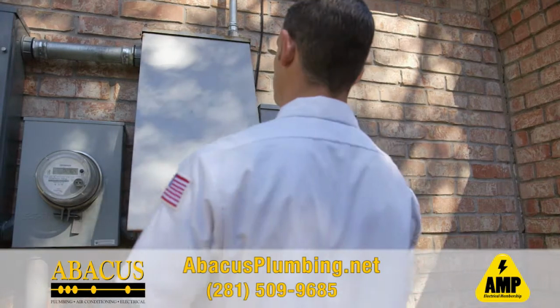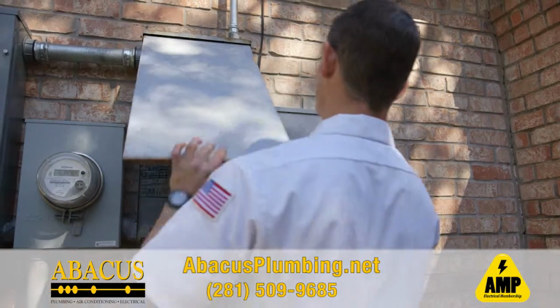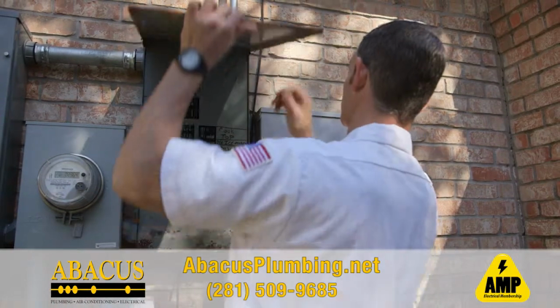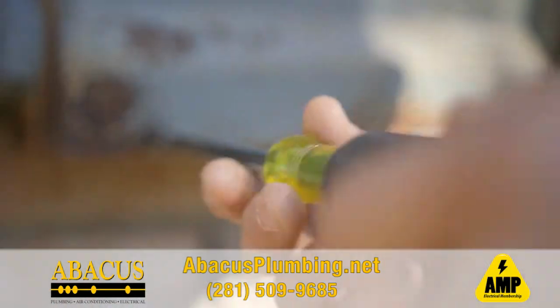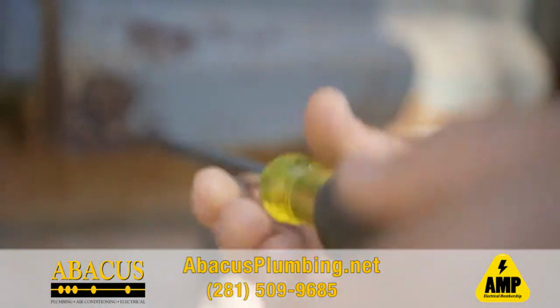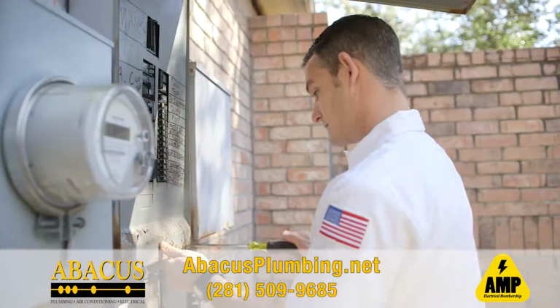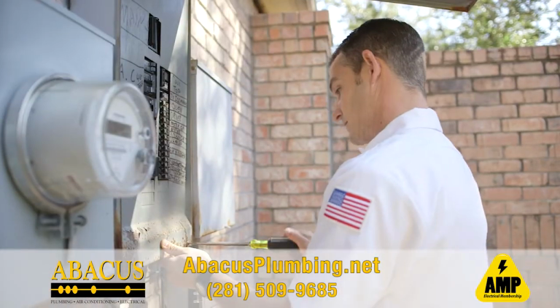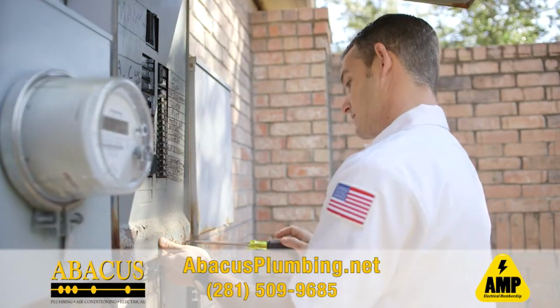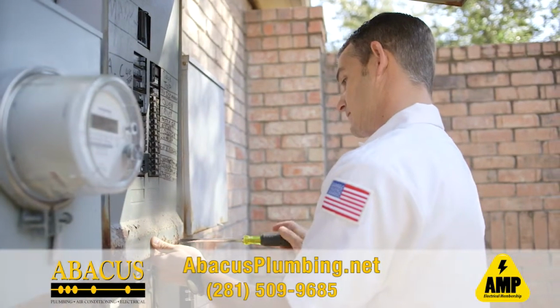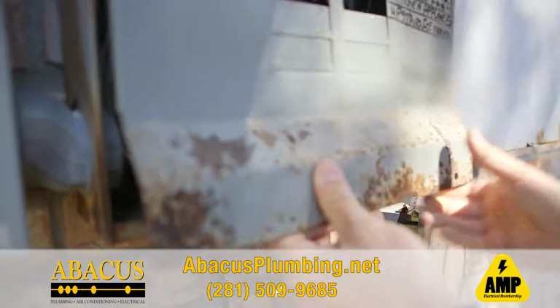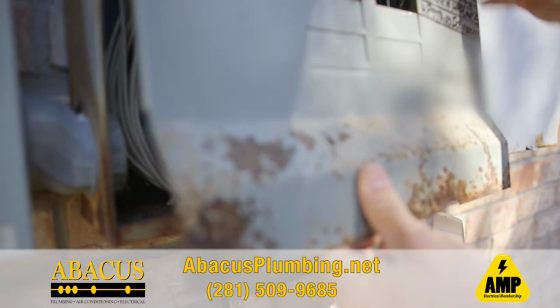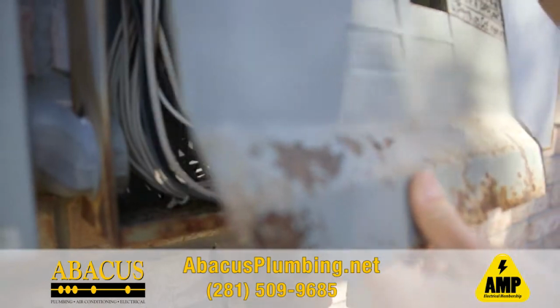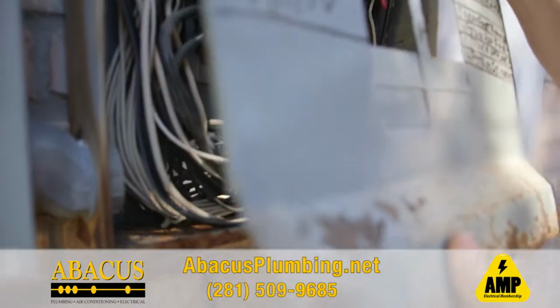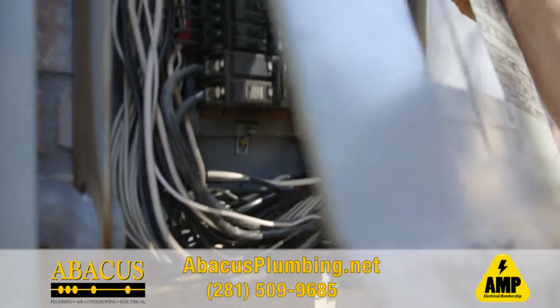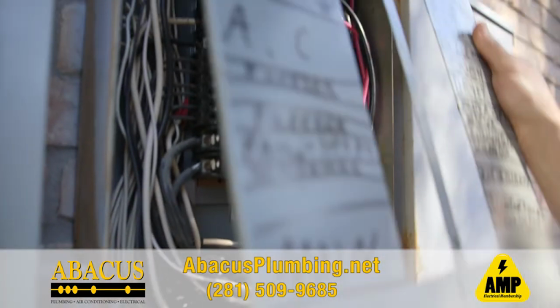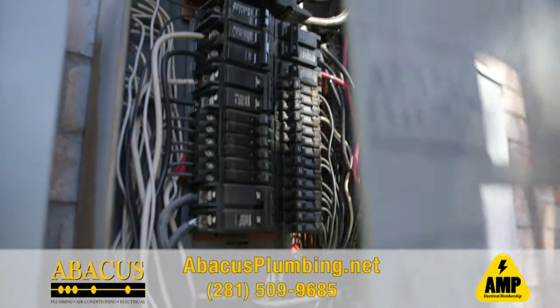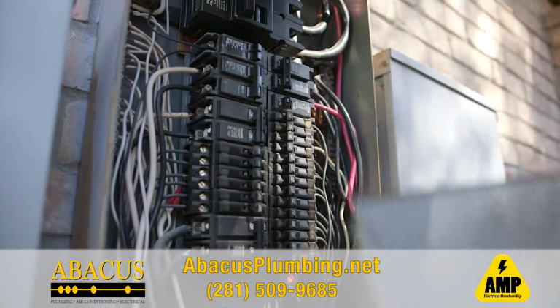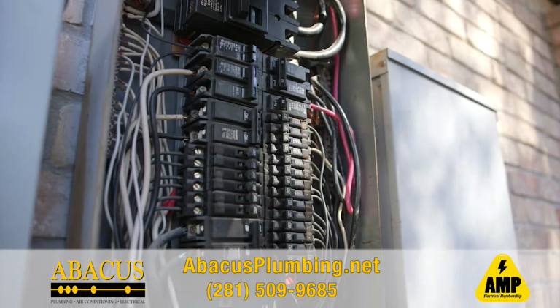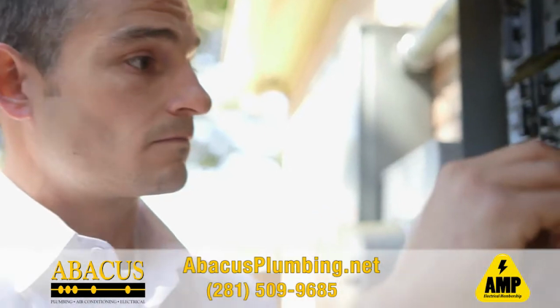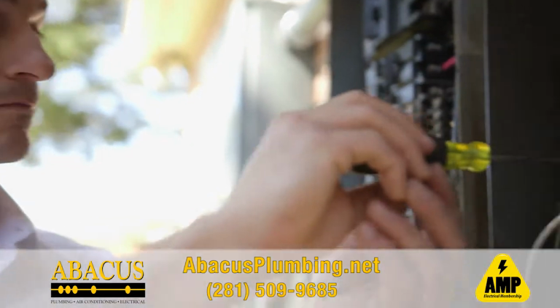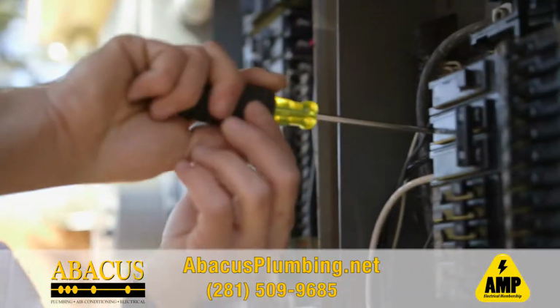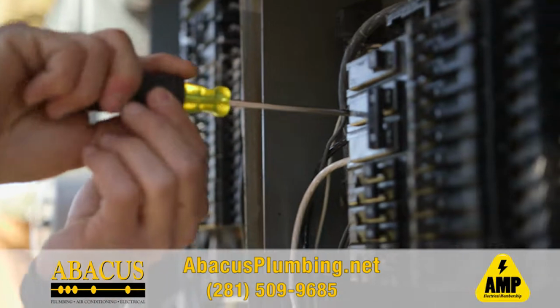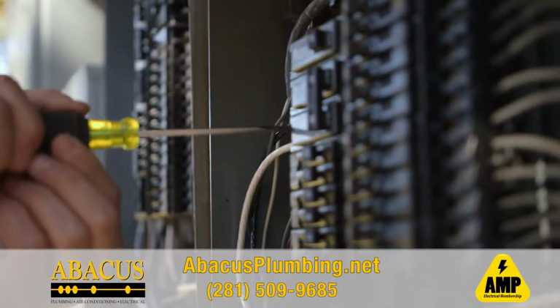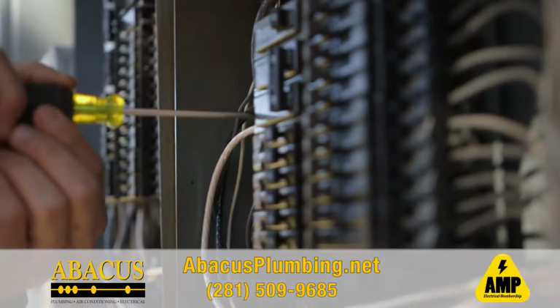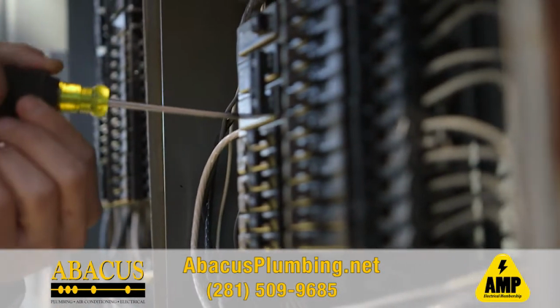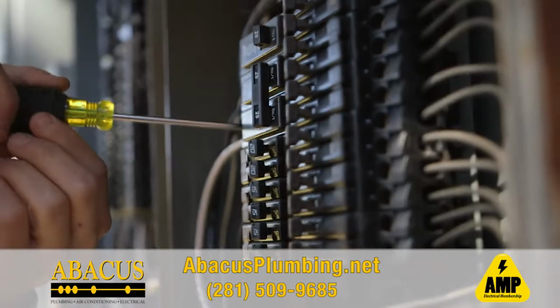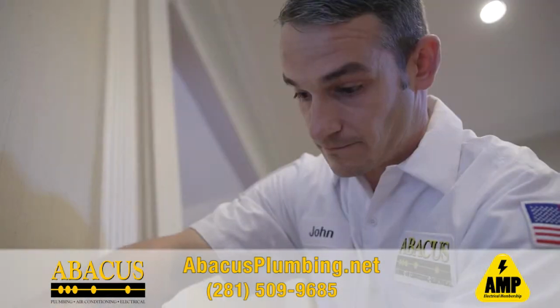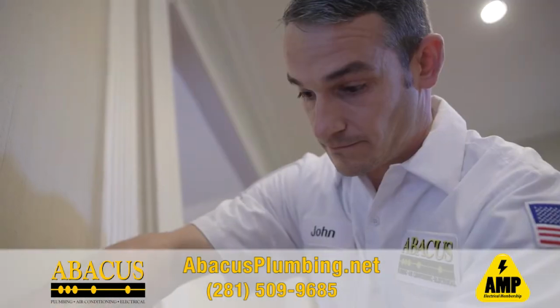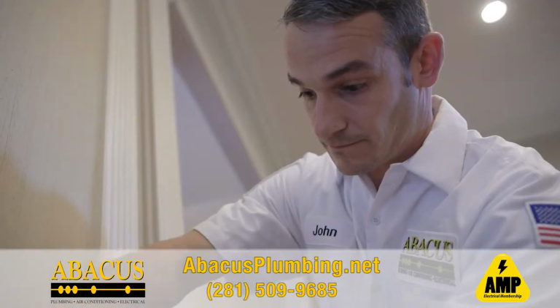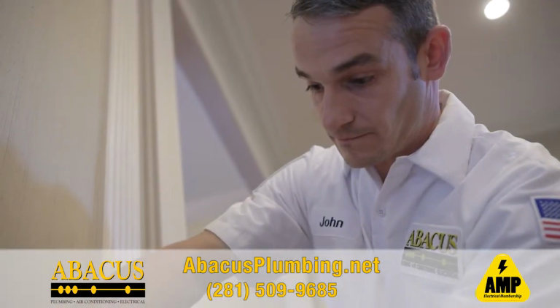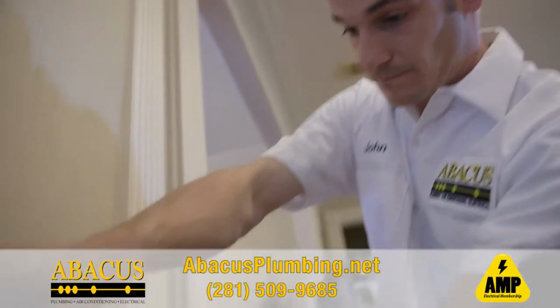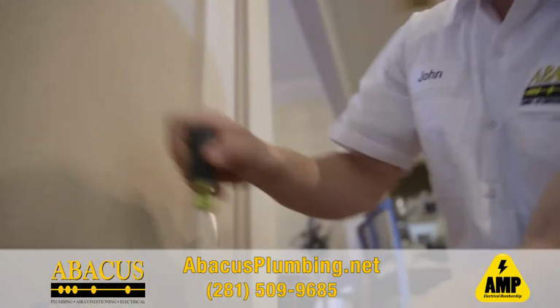The main electrical panel in a house is basically the main distribution for power. It should be in good working condition and all the connections should be tight. We offer surge protection that will protect your whole house. The most trouble we find with receptacles is loose connections.